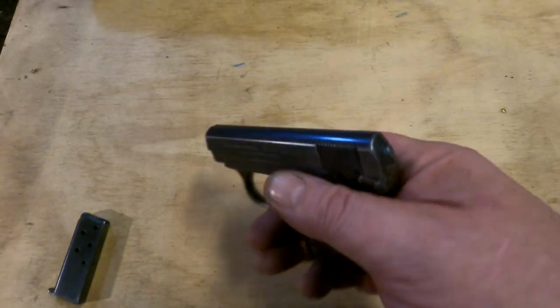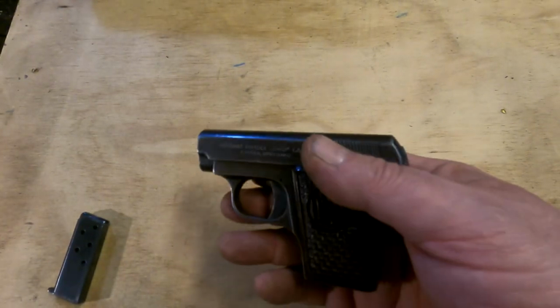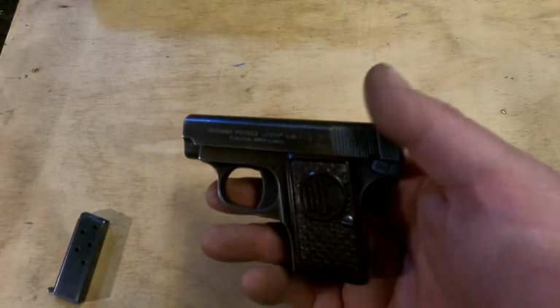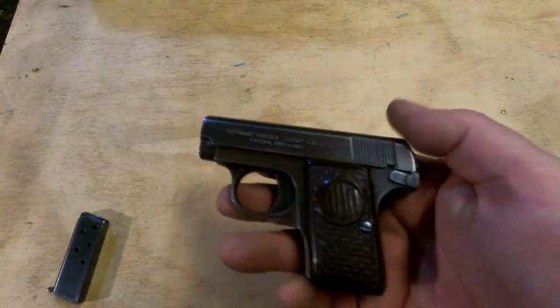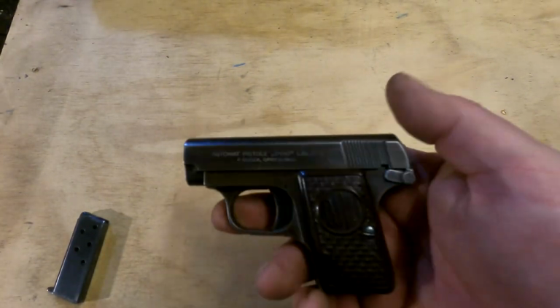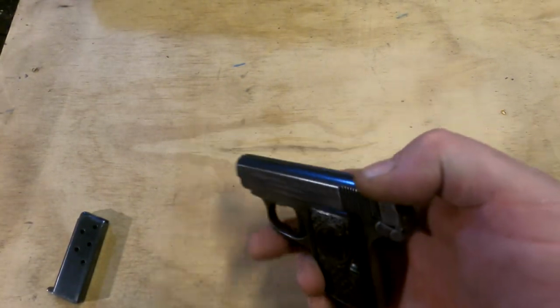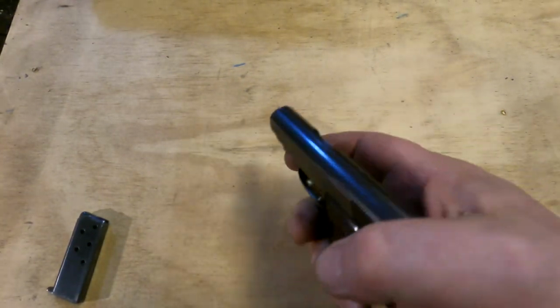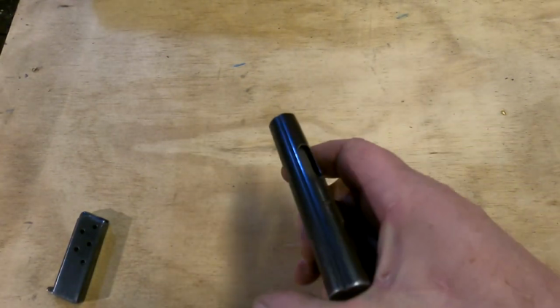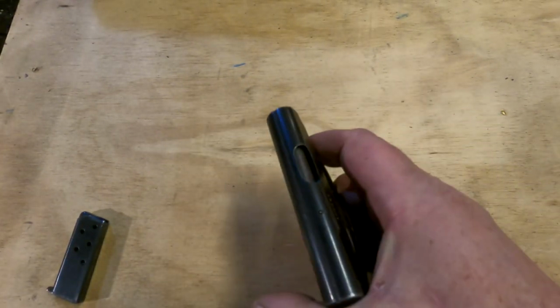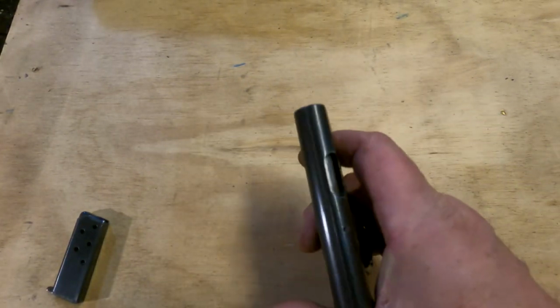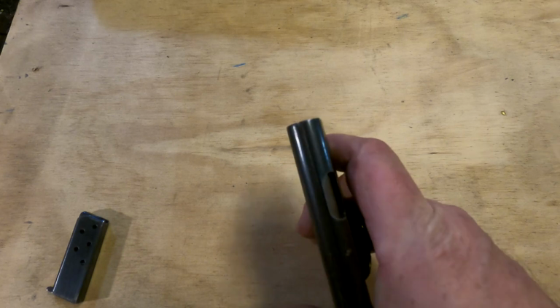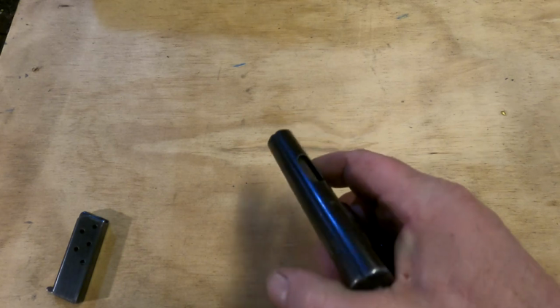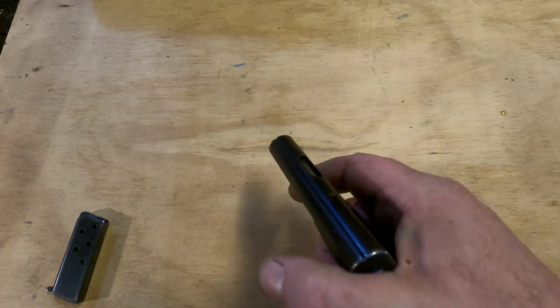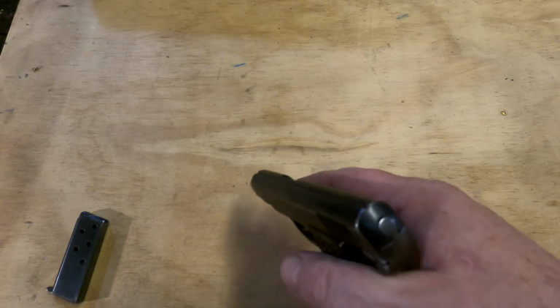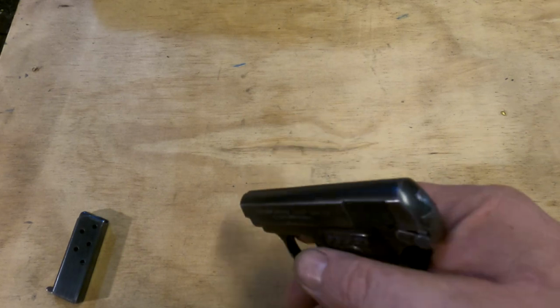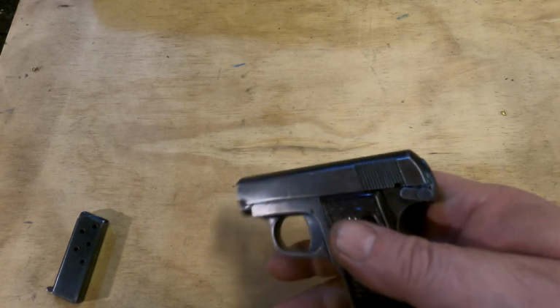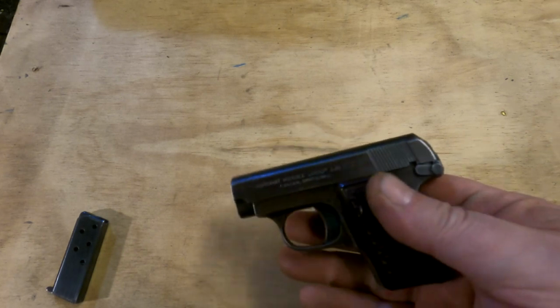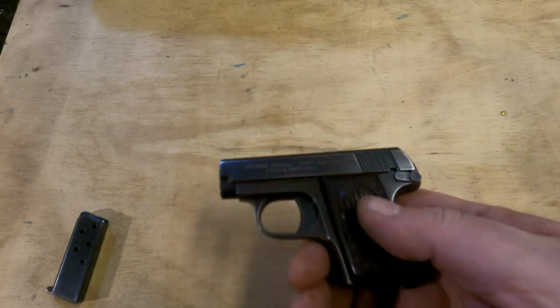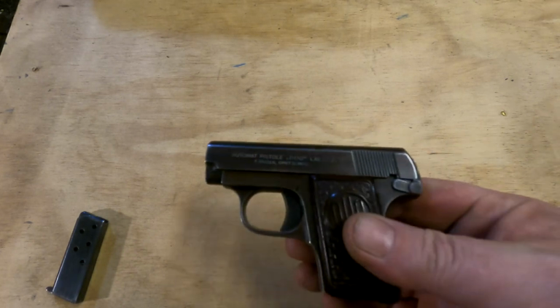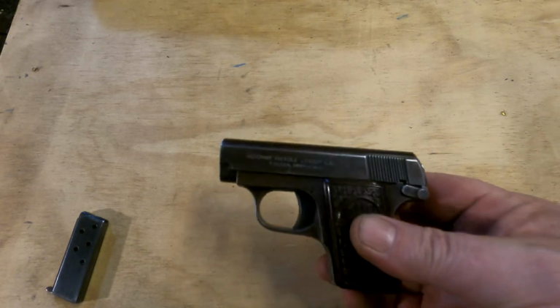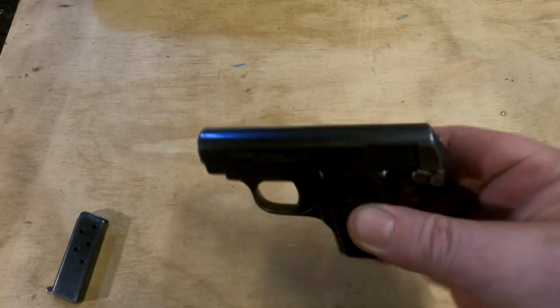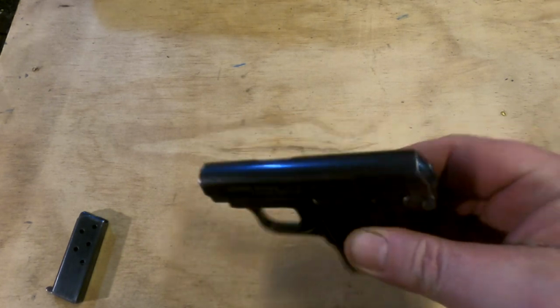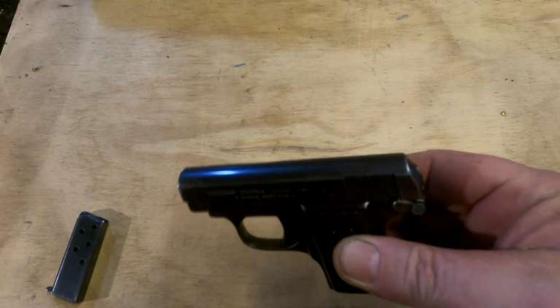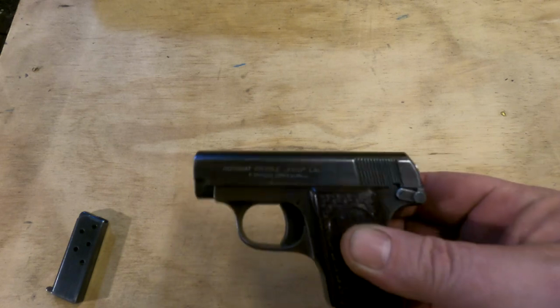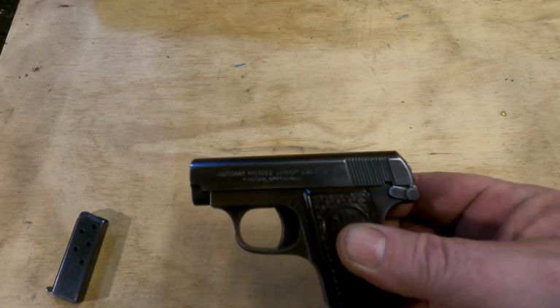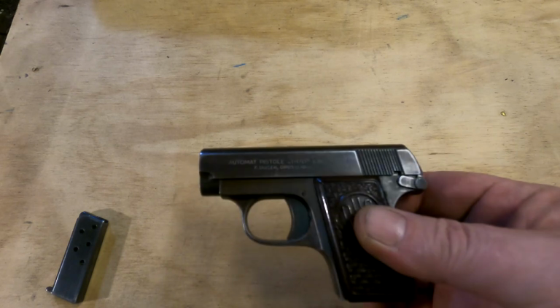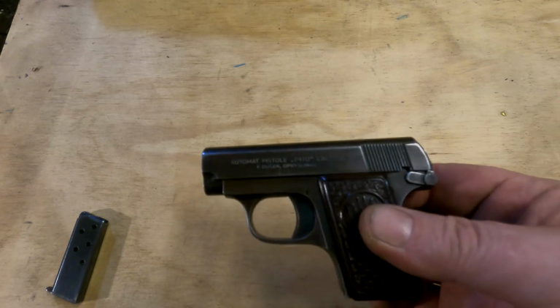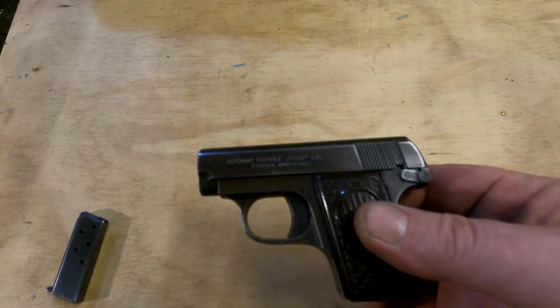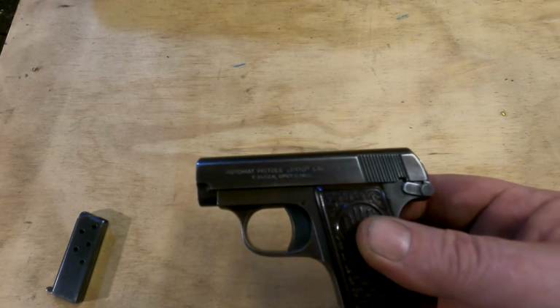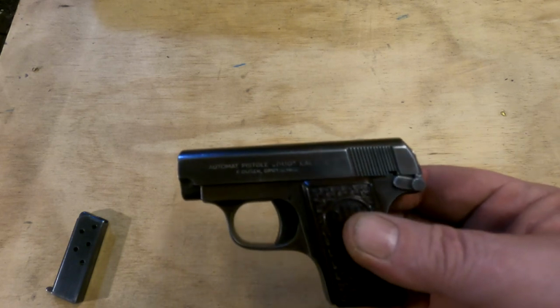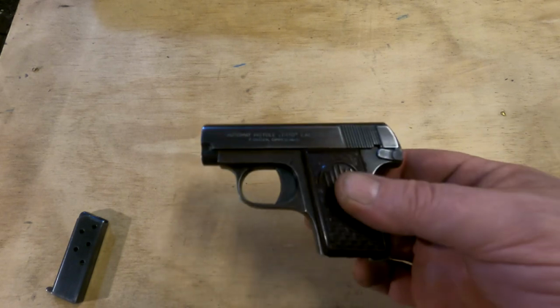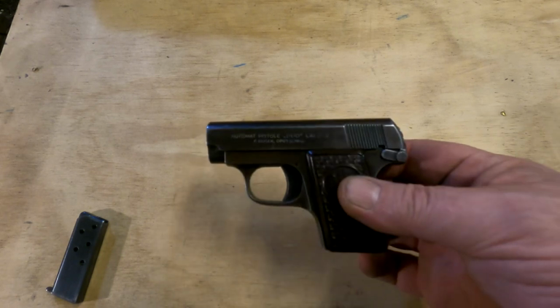These guns were made for use at quite close range, so this one has no sights whatsoever — just a groove down the top. The Colt that it's modeled after does have a front sight, but honestly it's not that much more useful than just this groove.